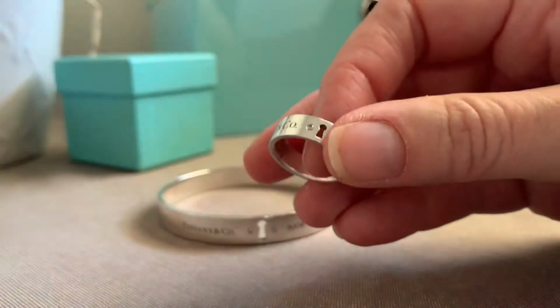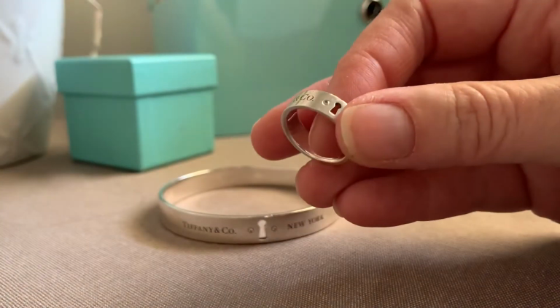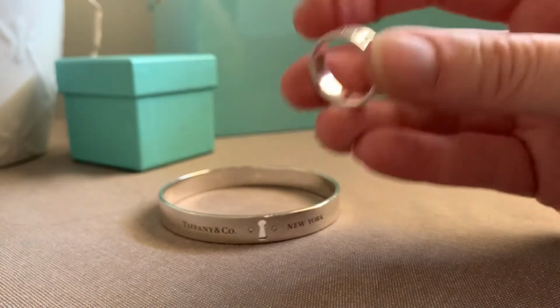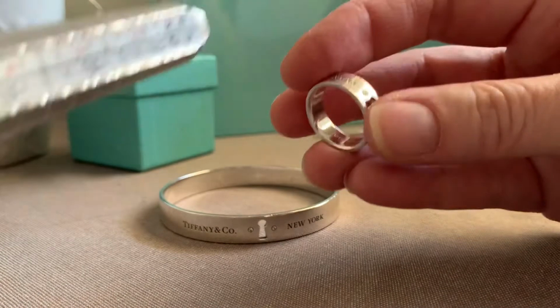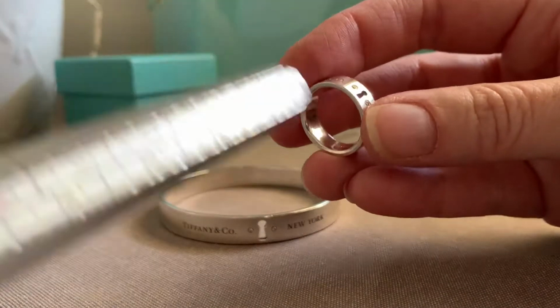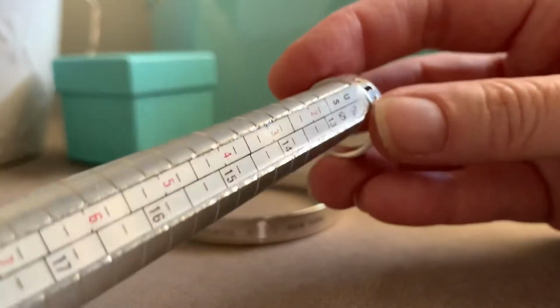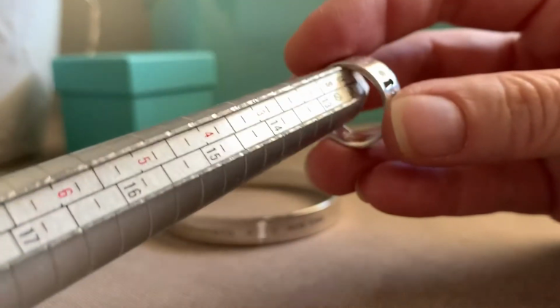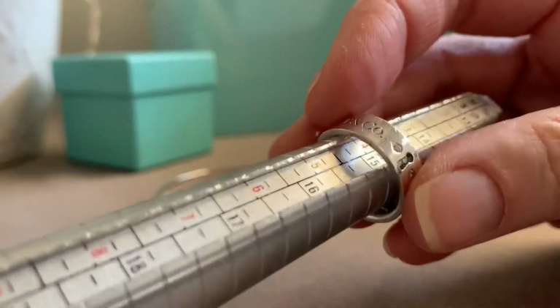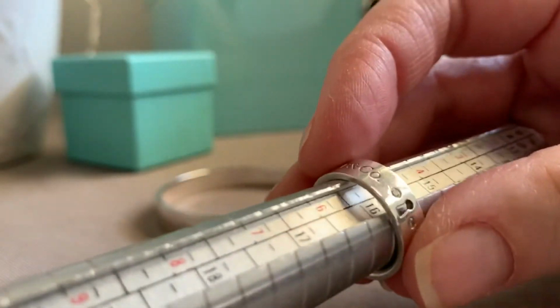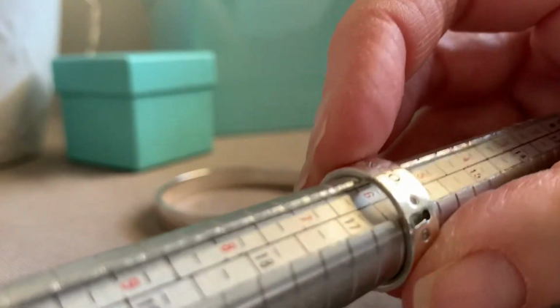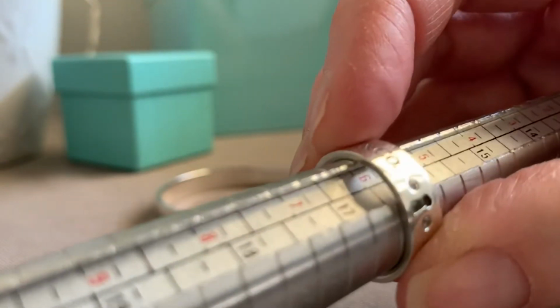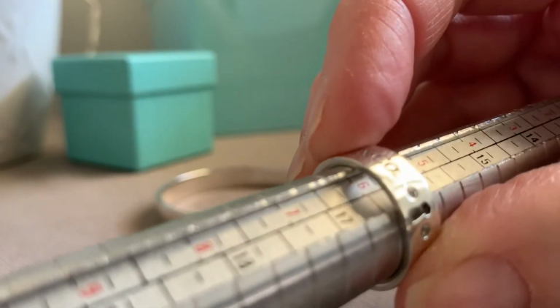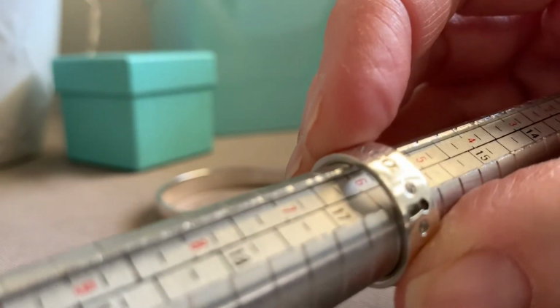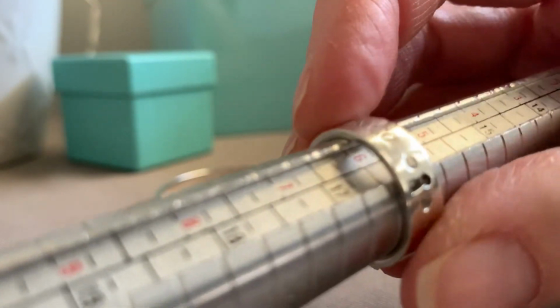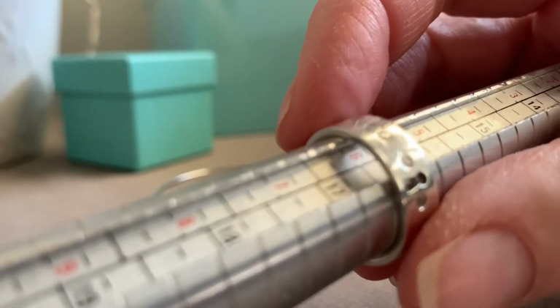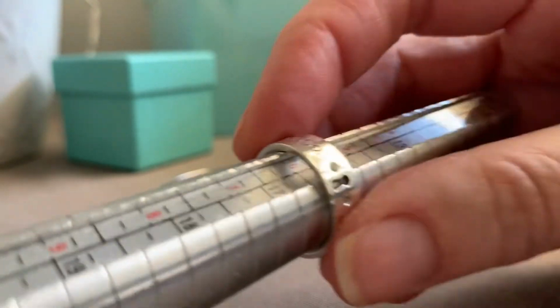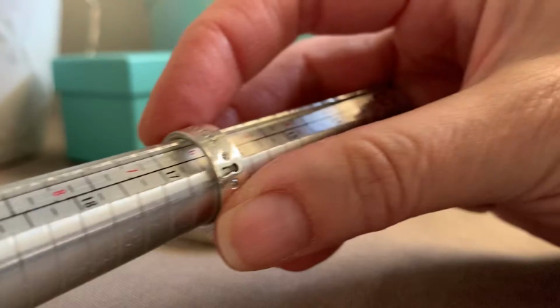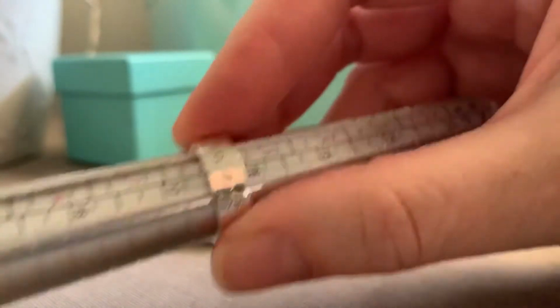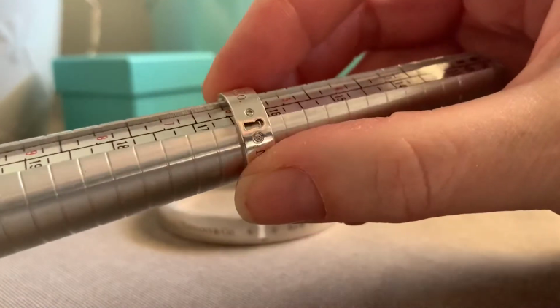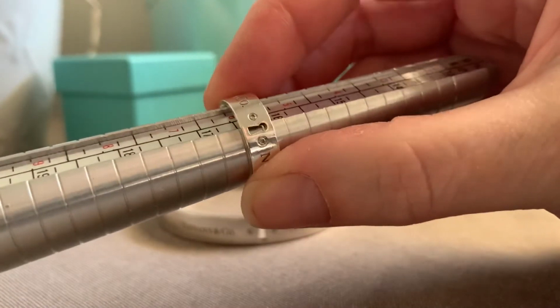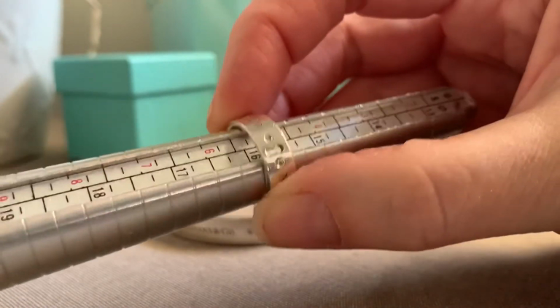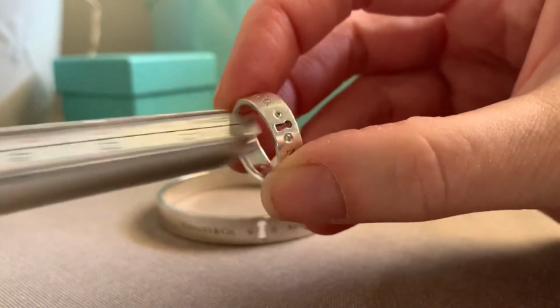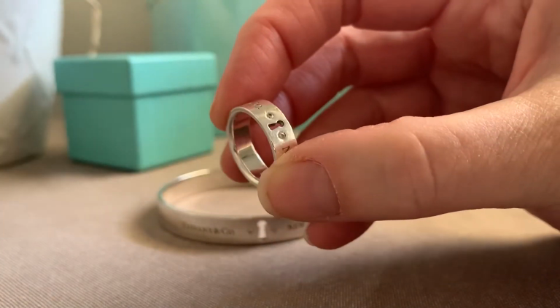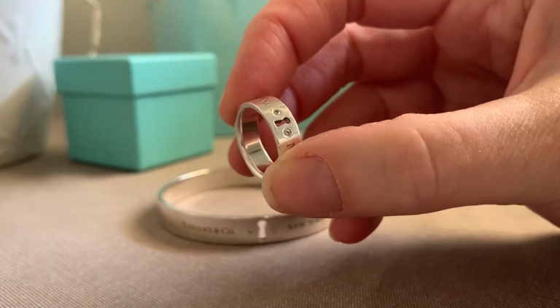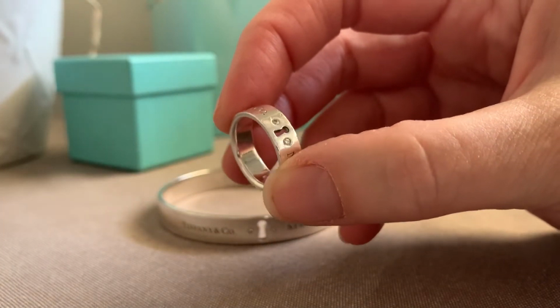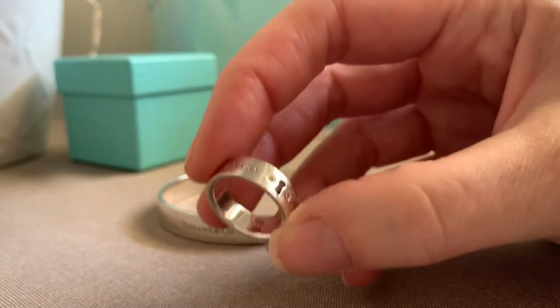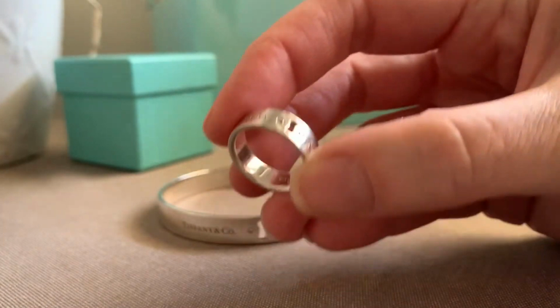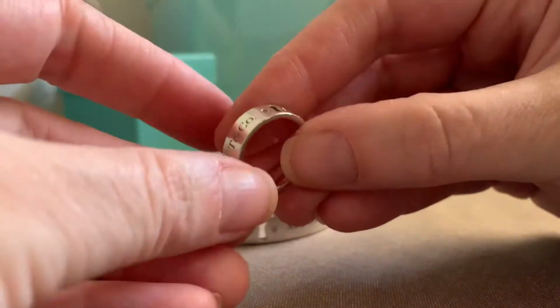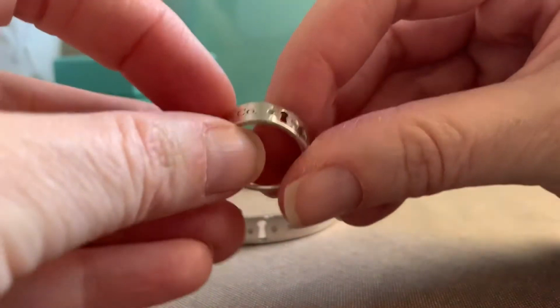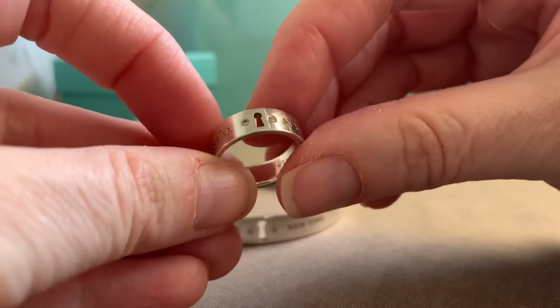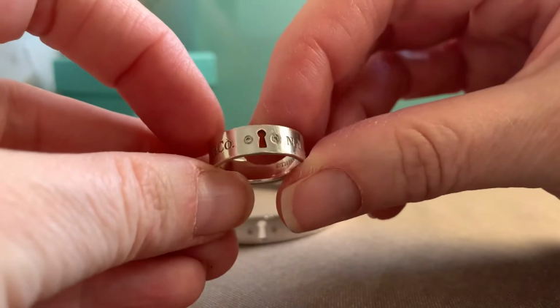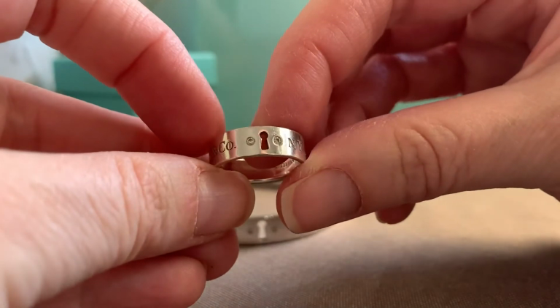Beautiful fit. This one is about a five and three quarters and fits on my ring finger on my right hand. It is lovely.